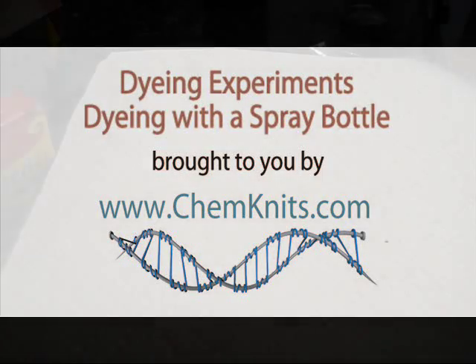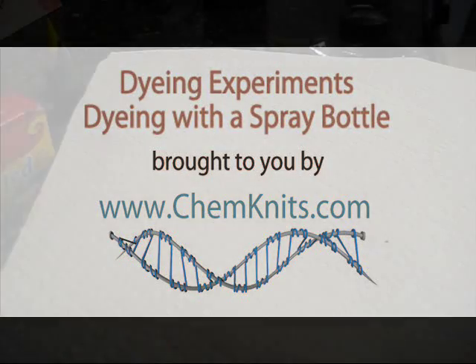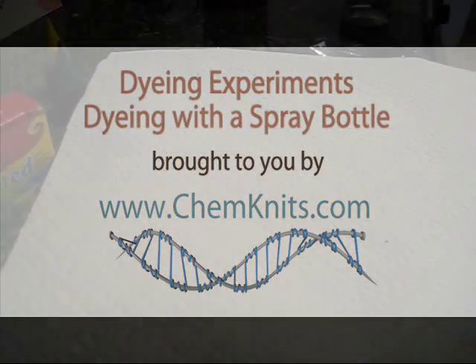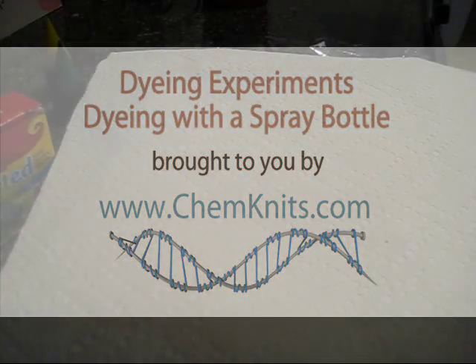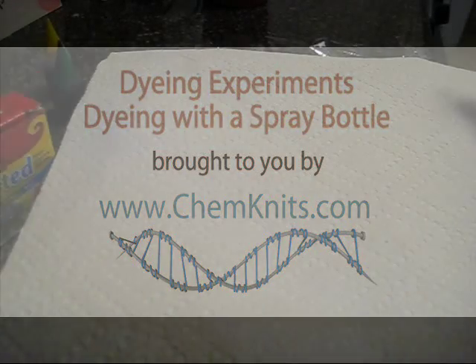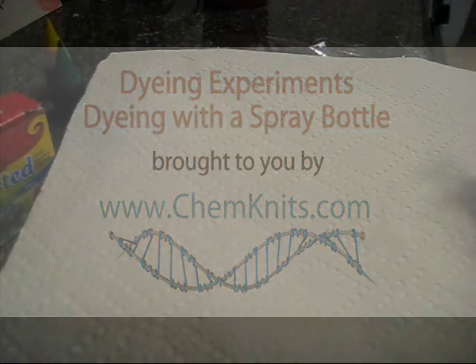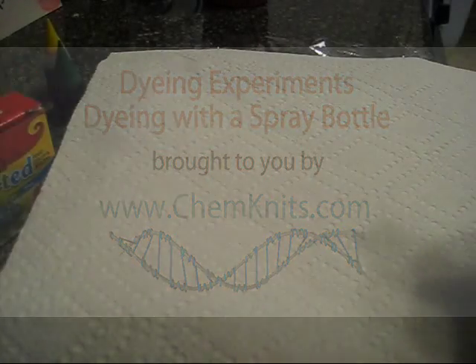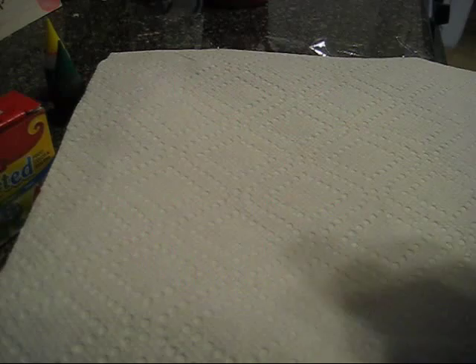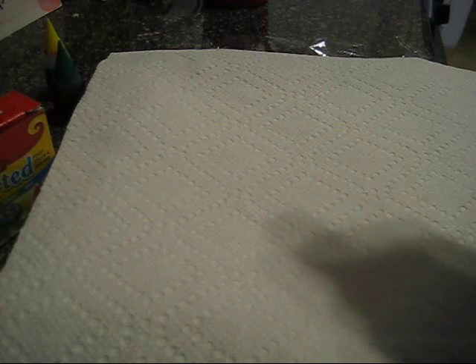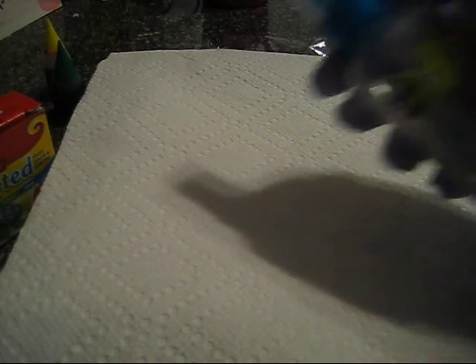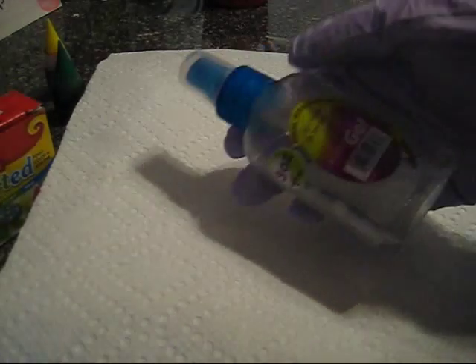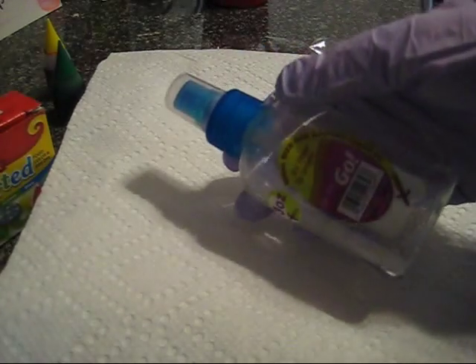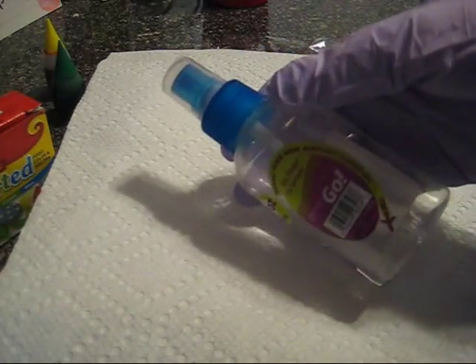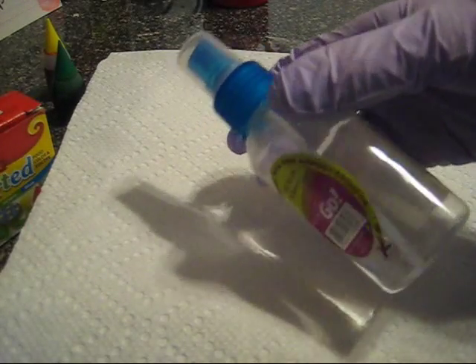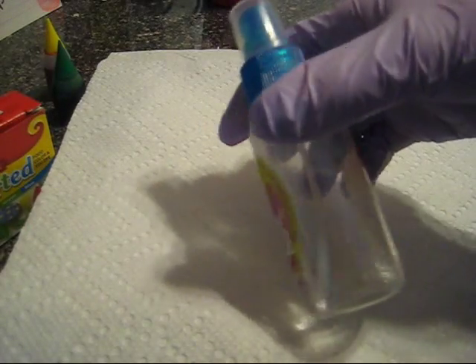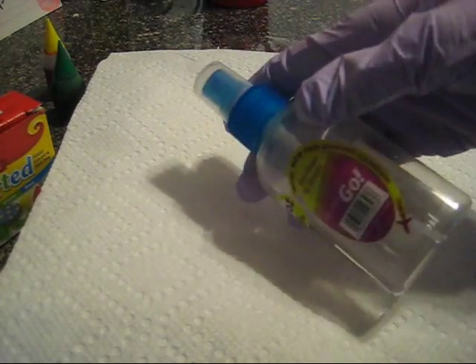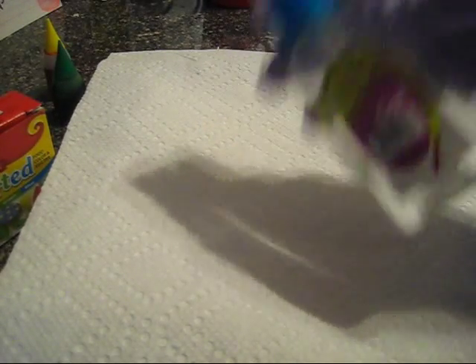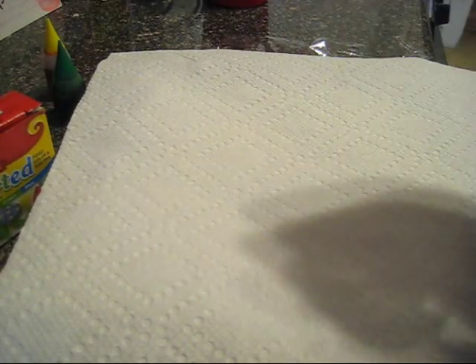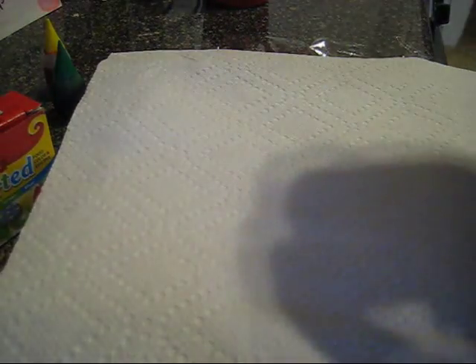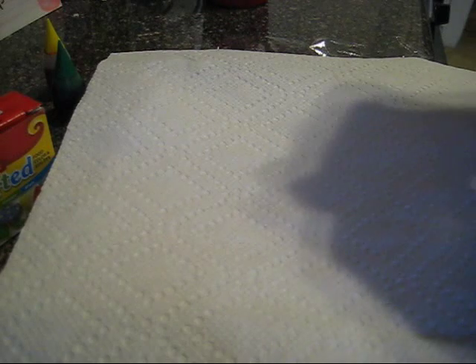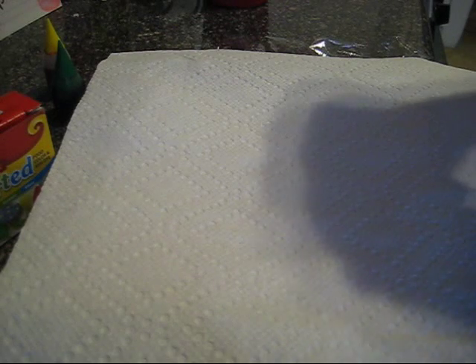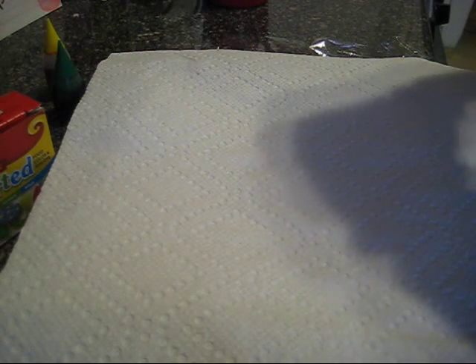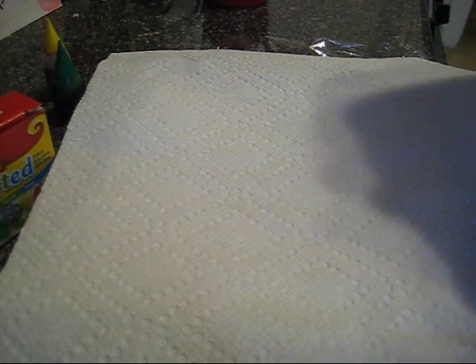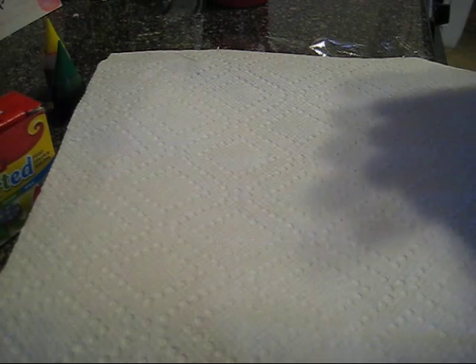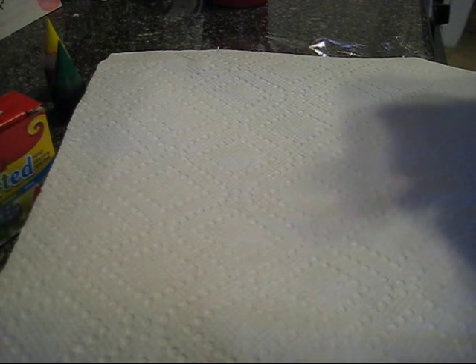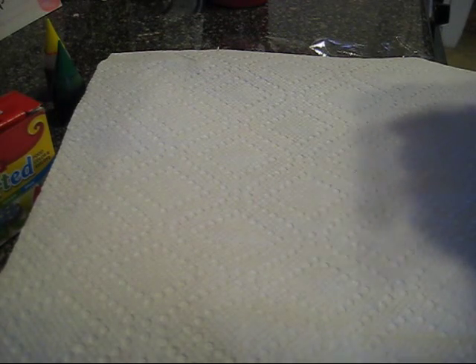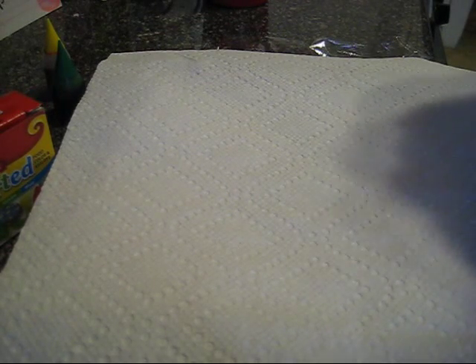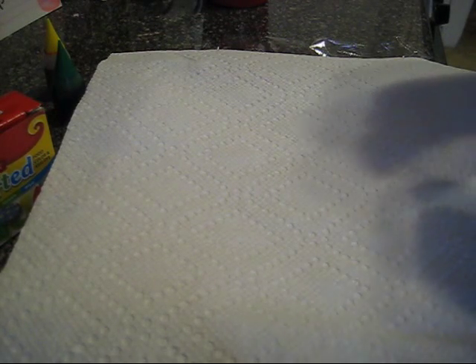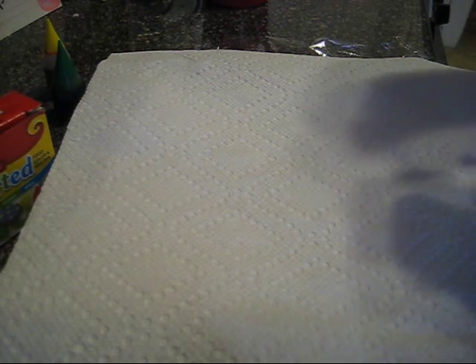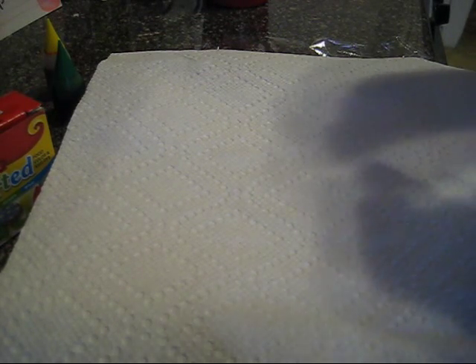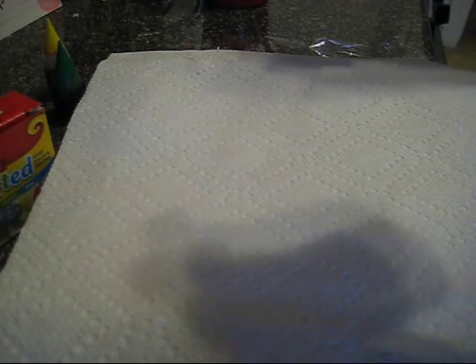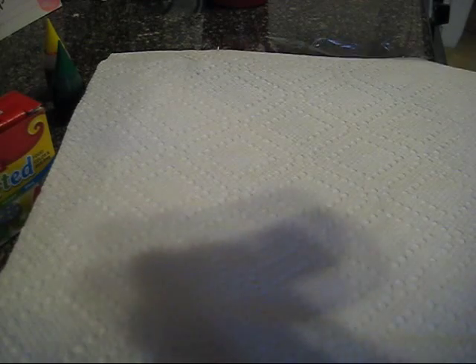Hey everyone, this is Rebecca from ChemKnits and I'm here today with another dyeing experiment — applying dye using a spray bottle. I have never done this before so we'll just have to see how it works.